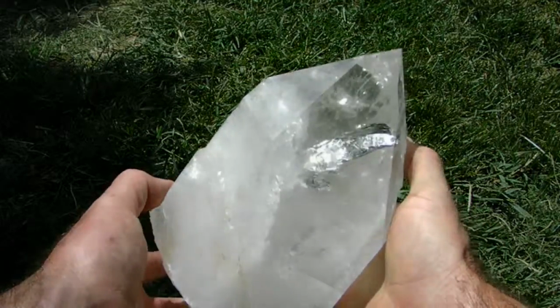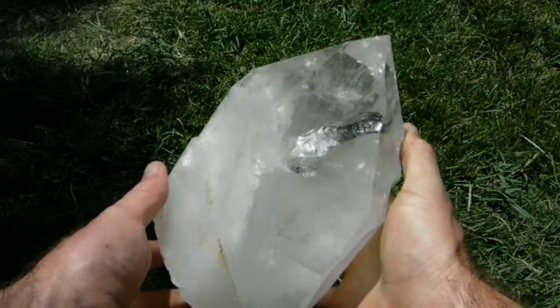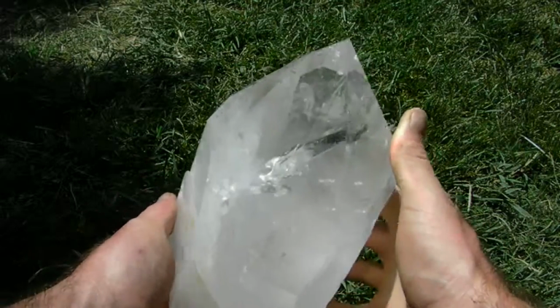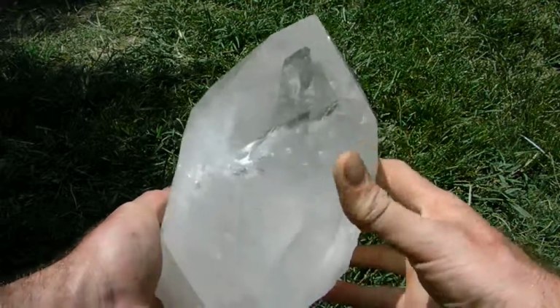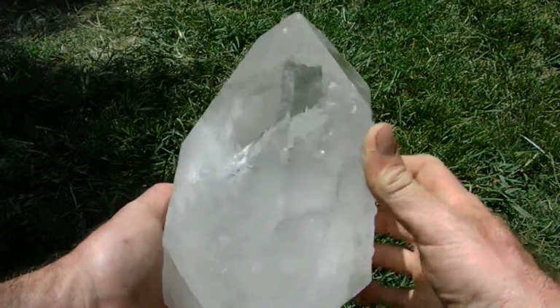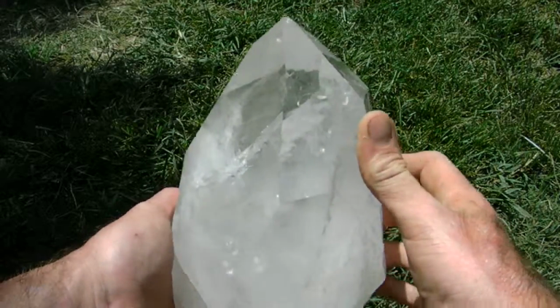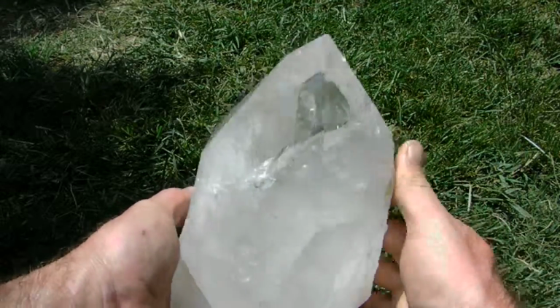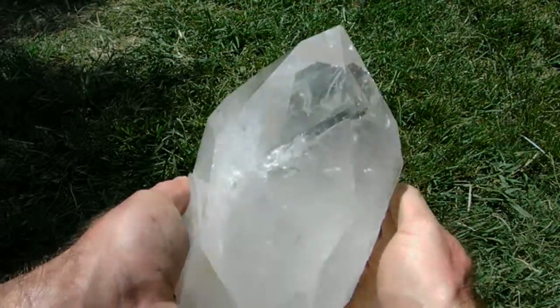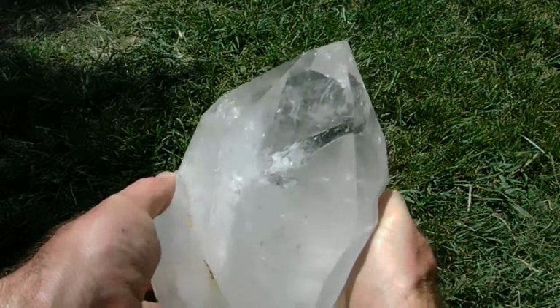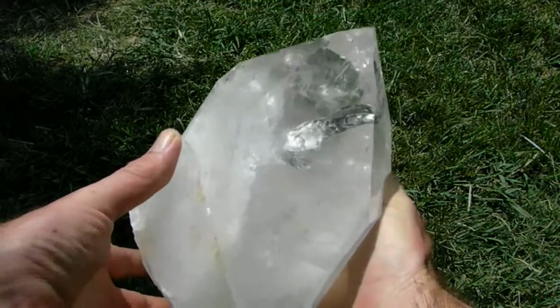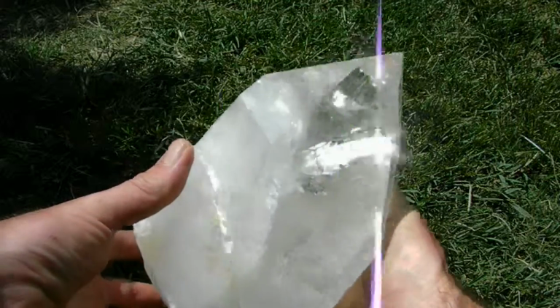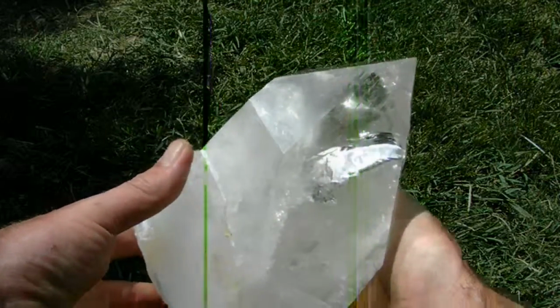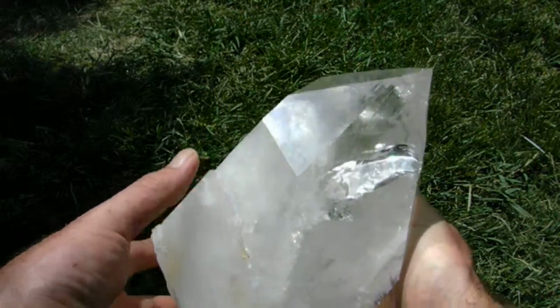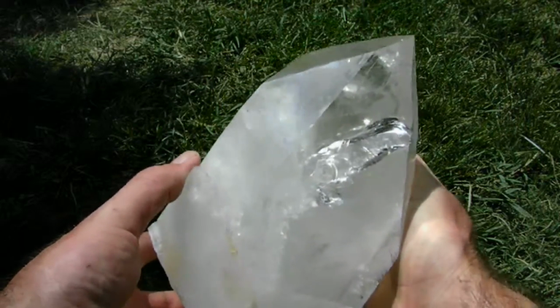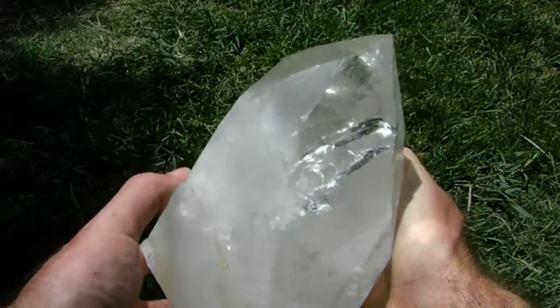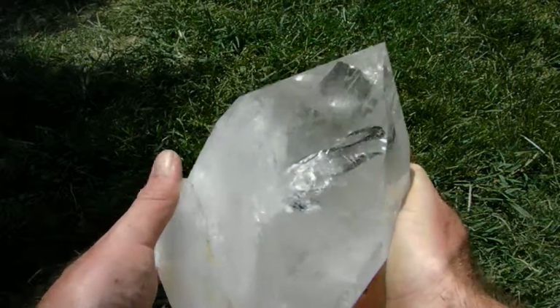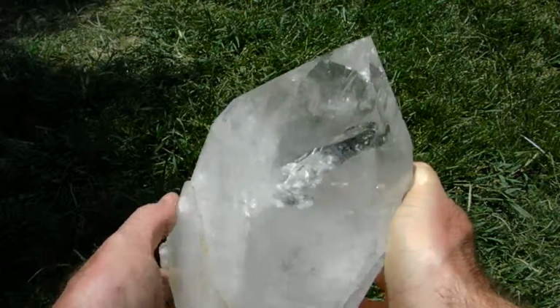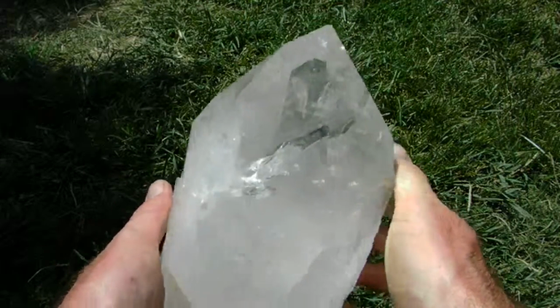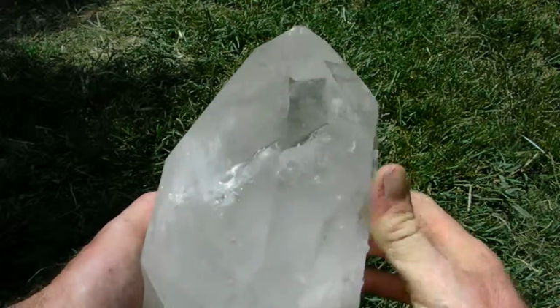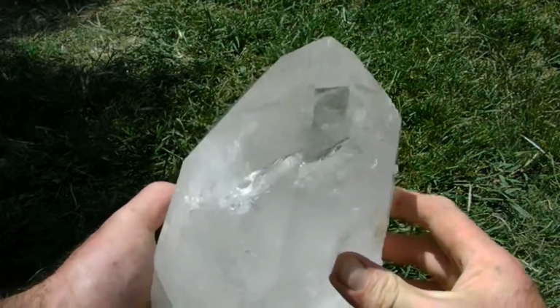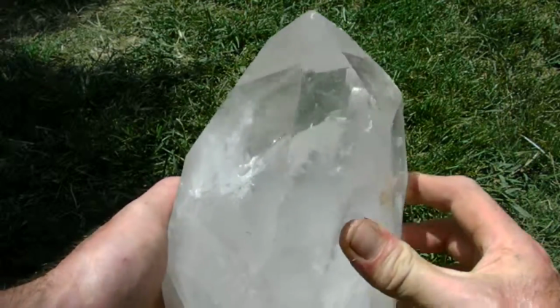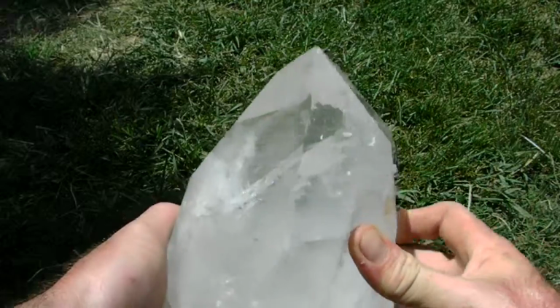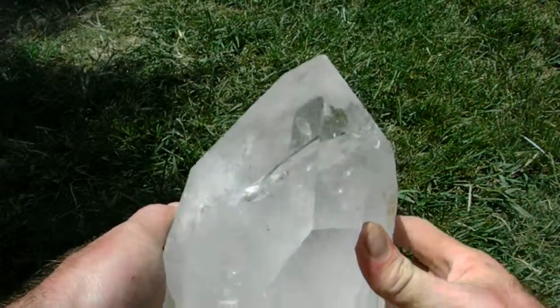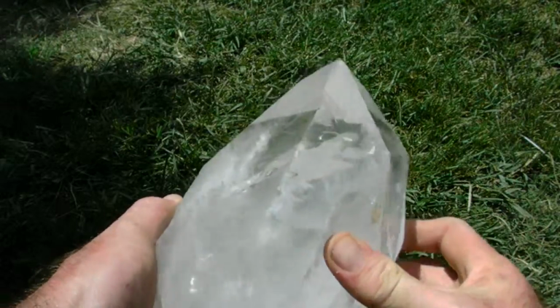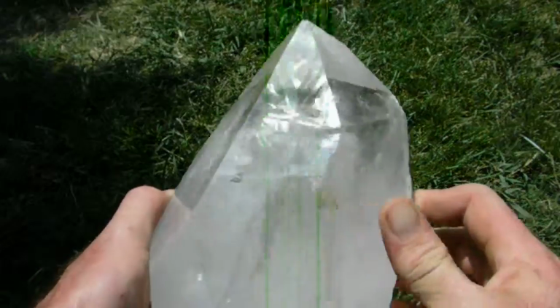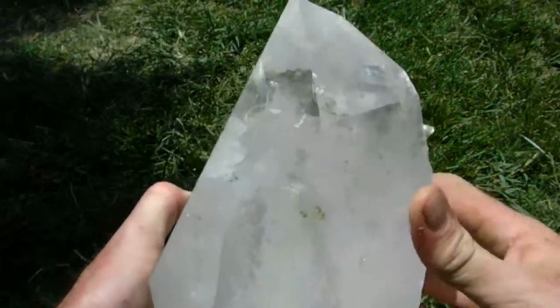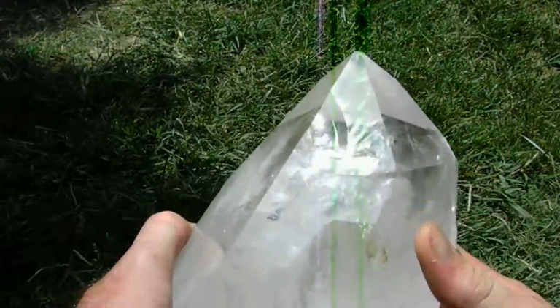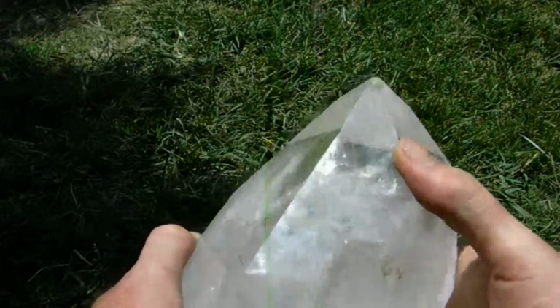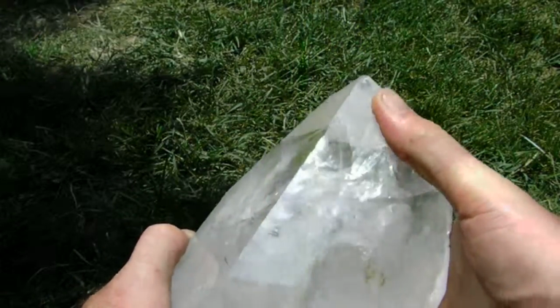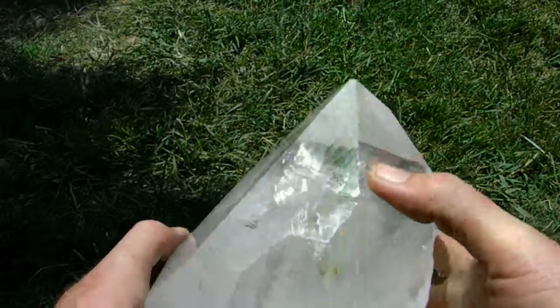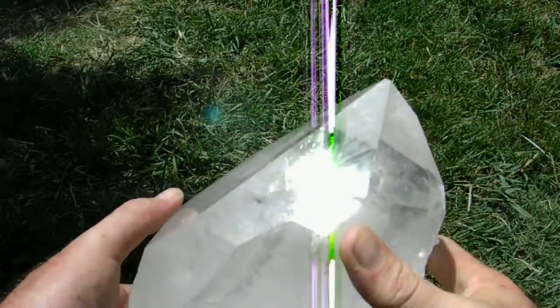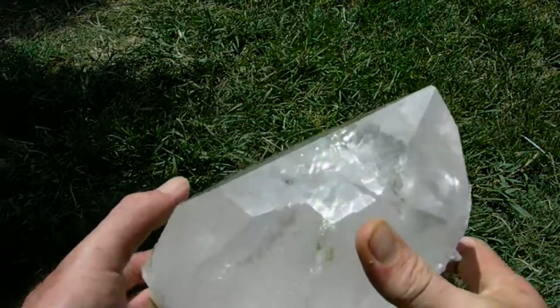Here is an actually huge Arkansas crystal point weighing in at over 12 pounds. It is optically clear with an extremely high shine. It has razor sharp tips, and as you can see the edges are really perfect.